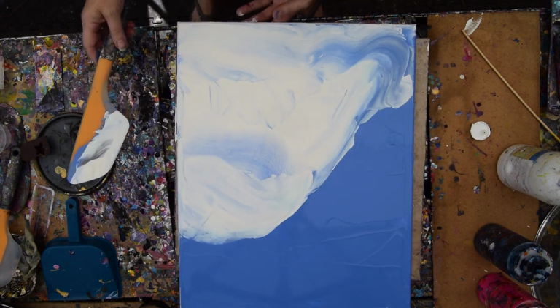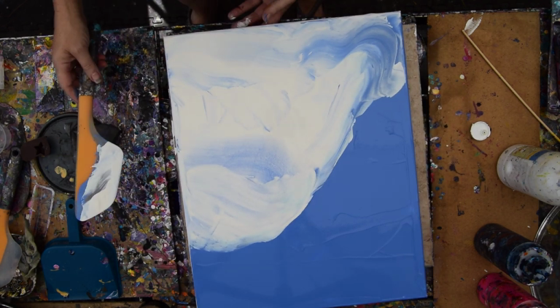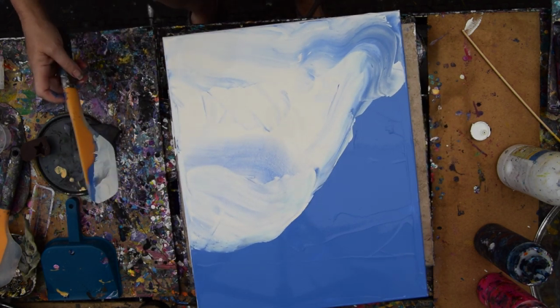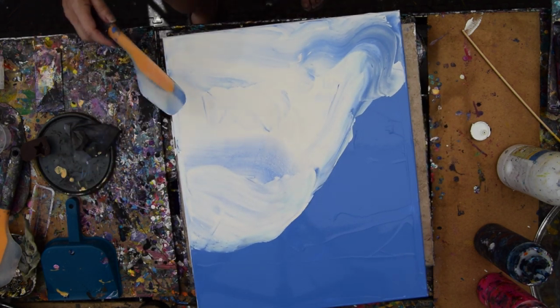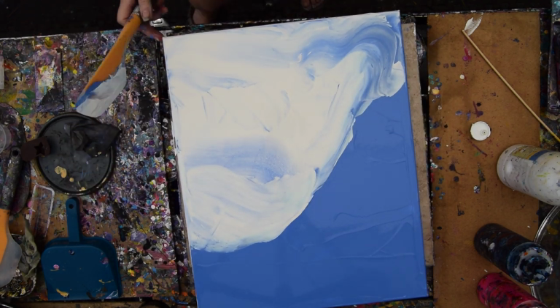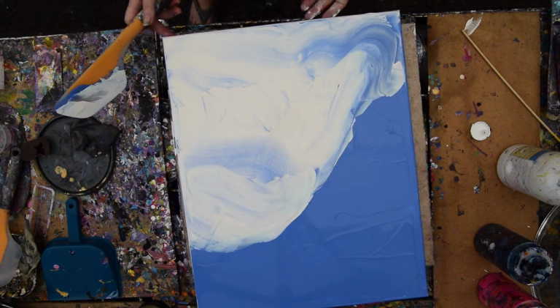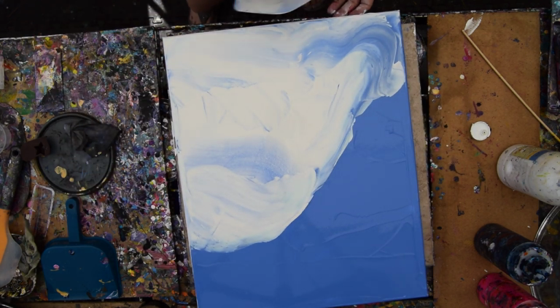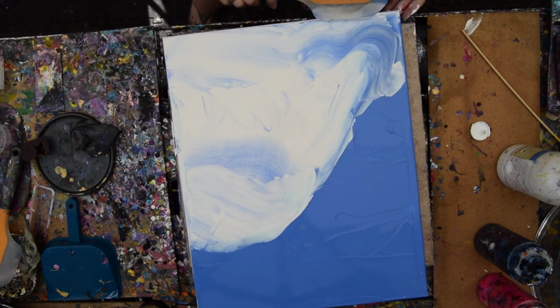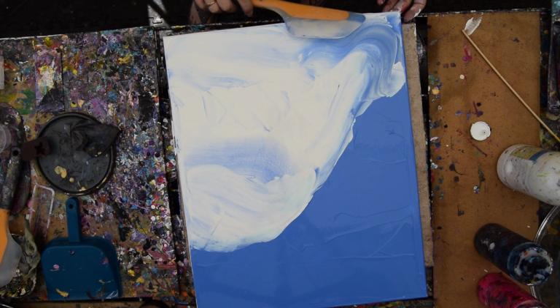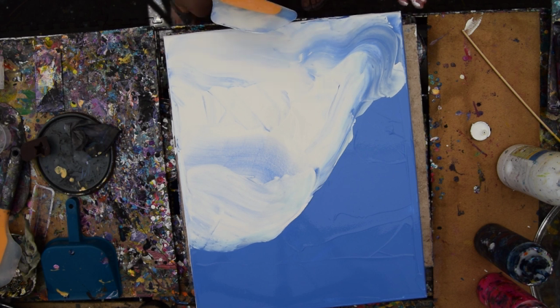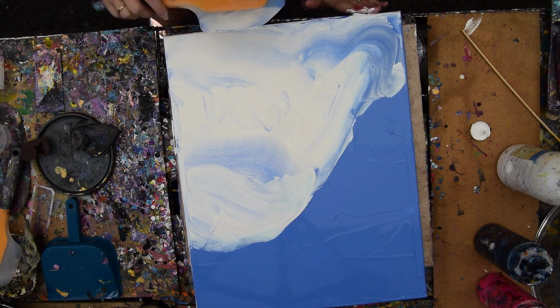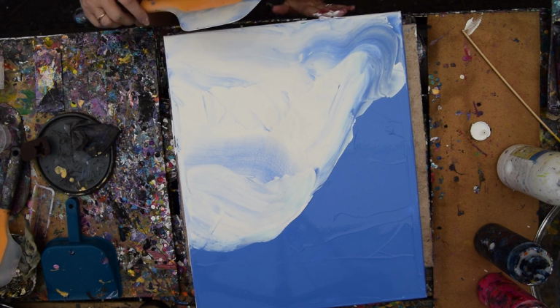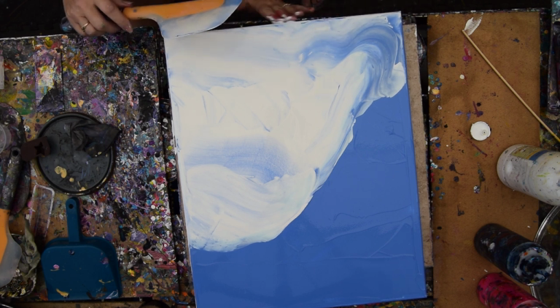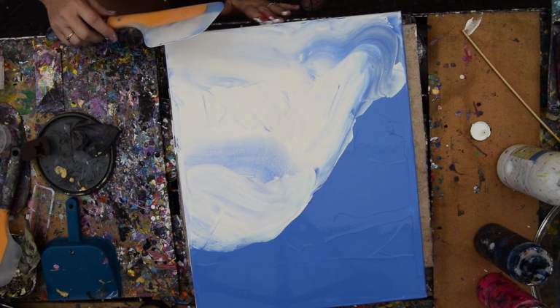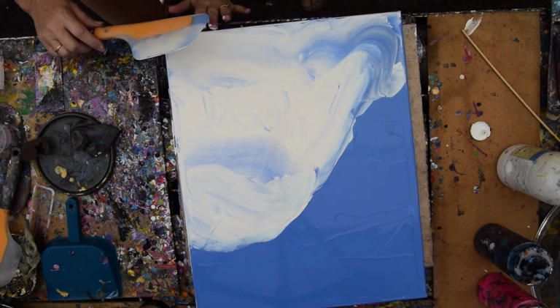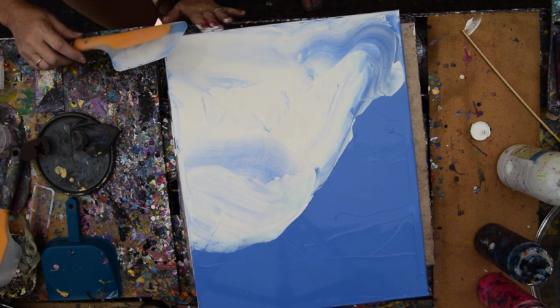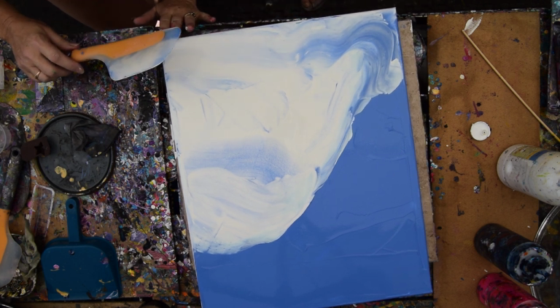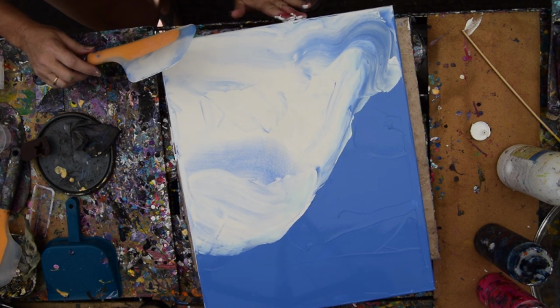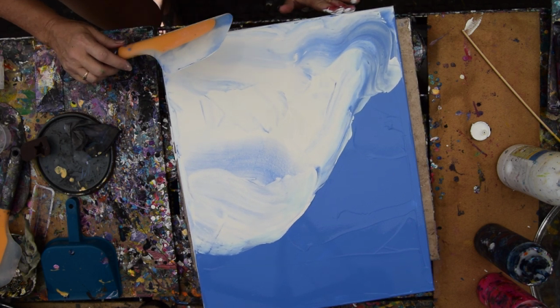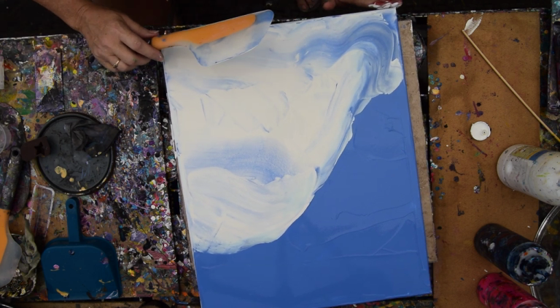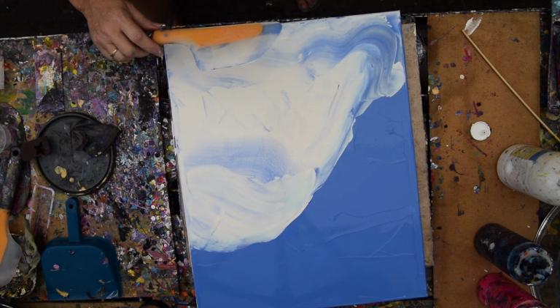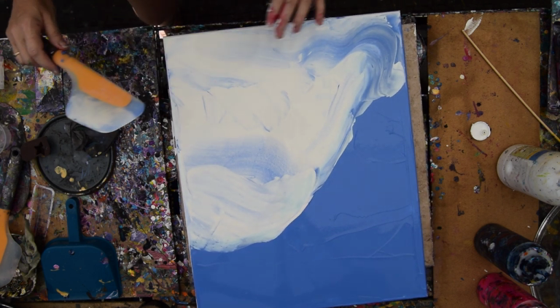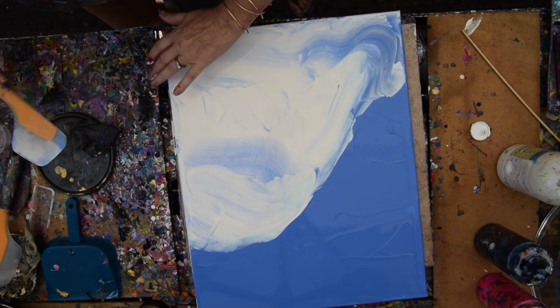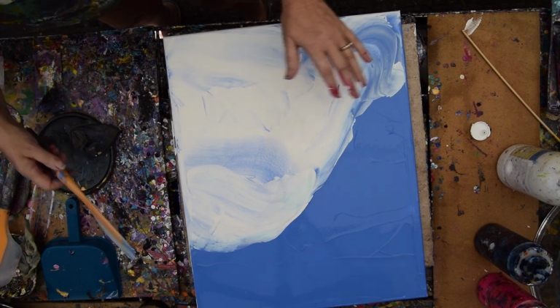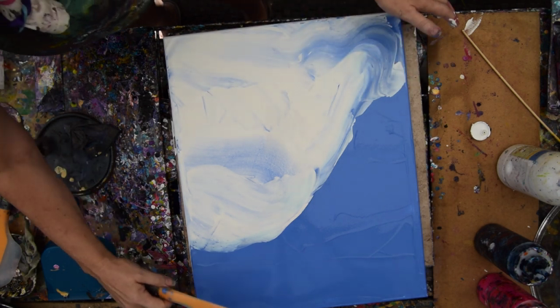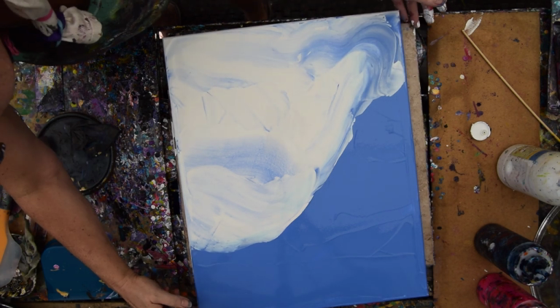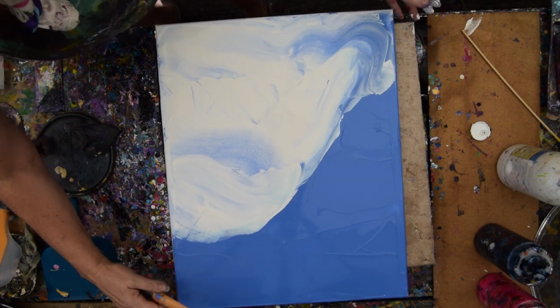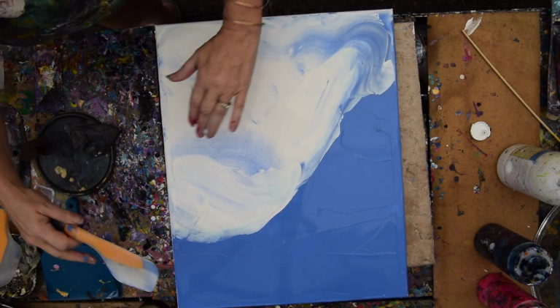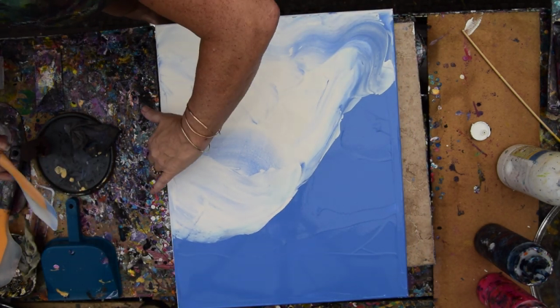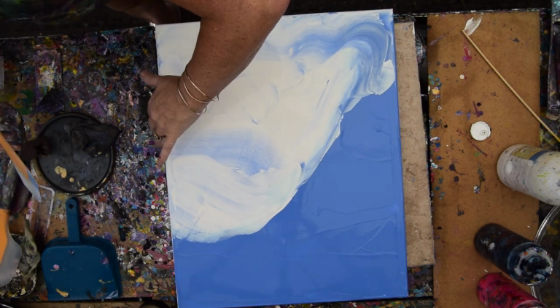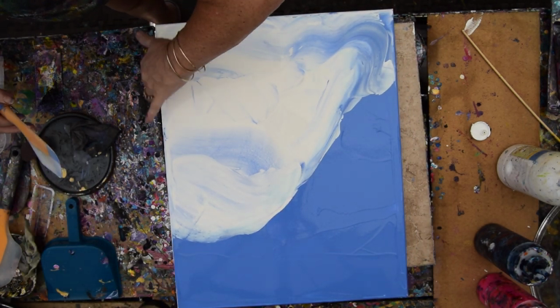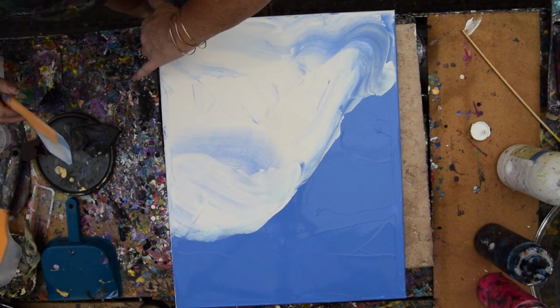My idea, such as it is — after I knocked the paint off my spatula and rub it along the edges, just like I just did on the other side.